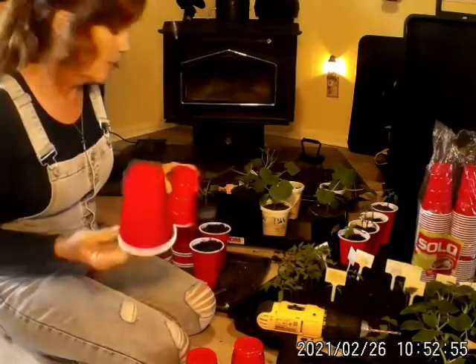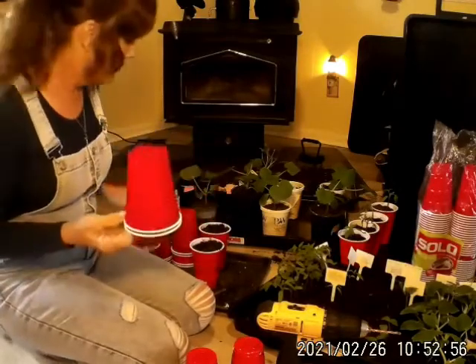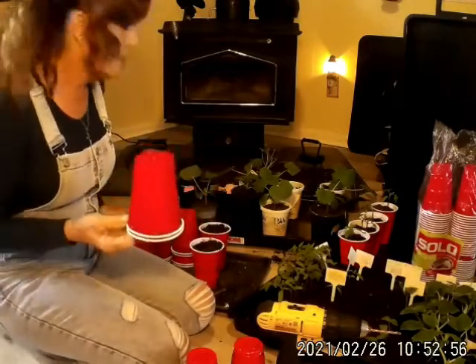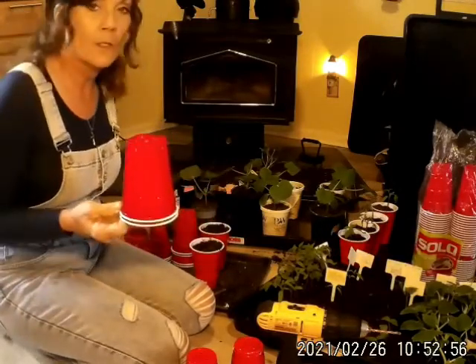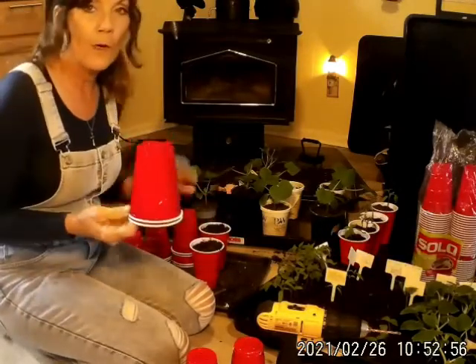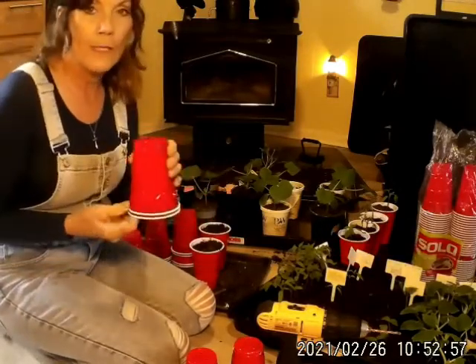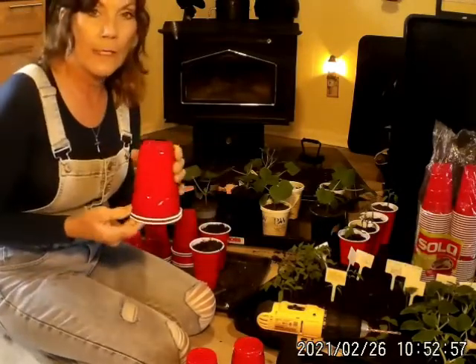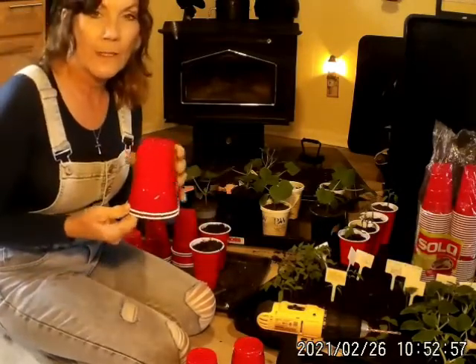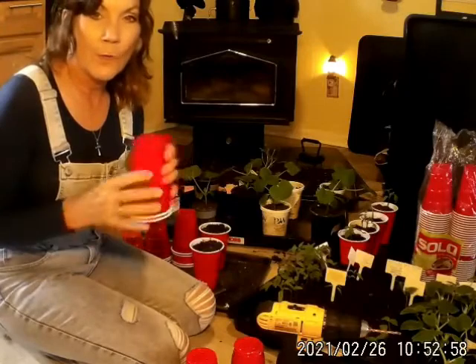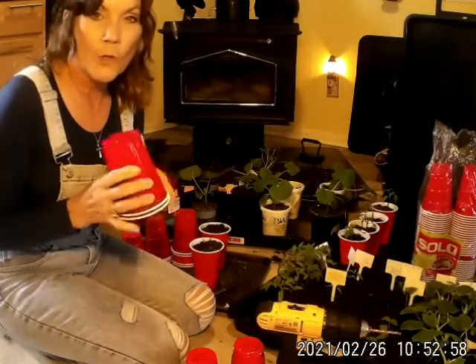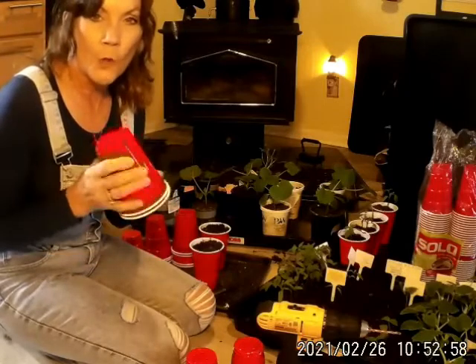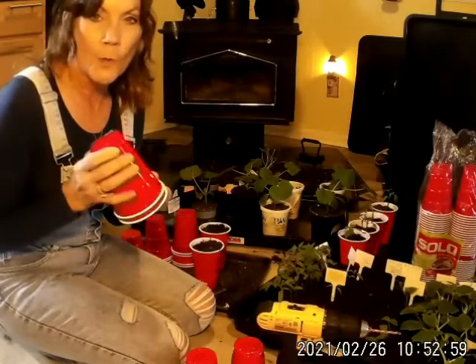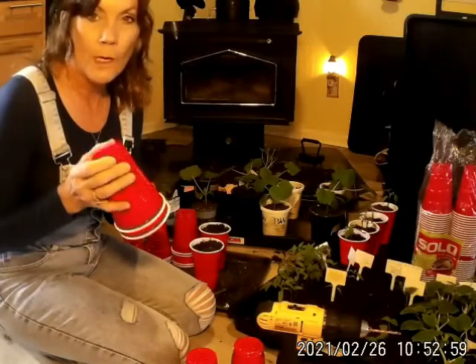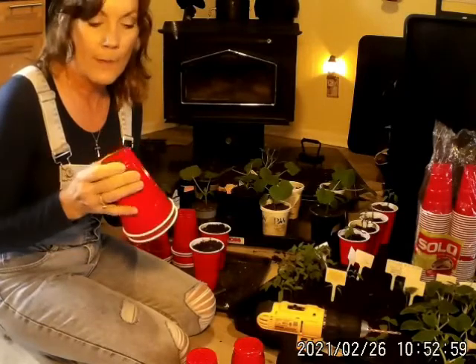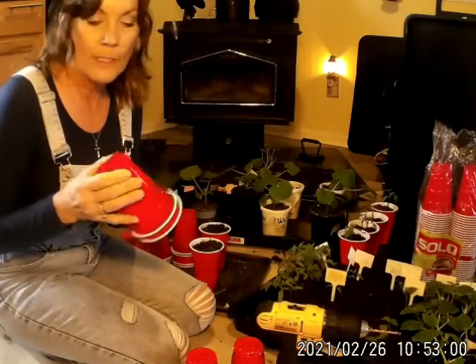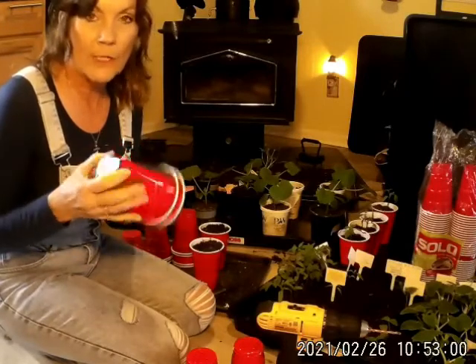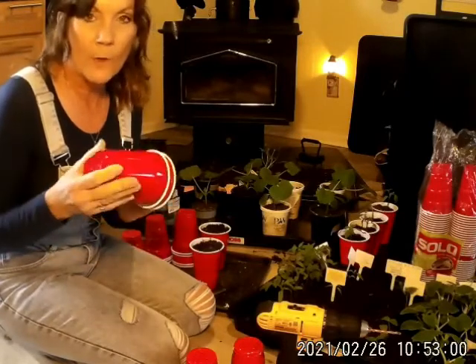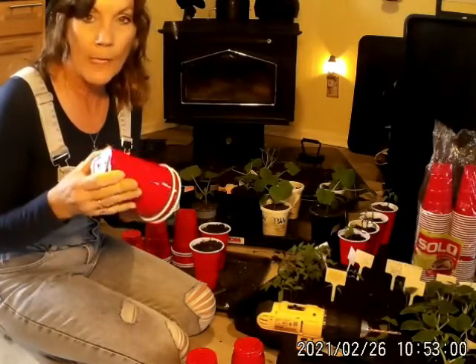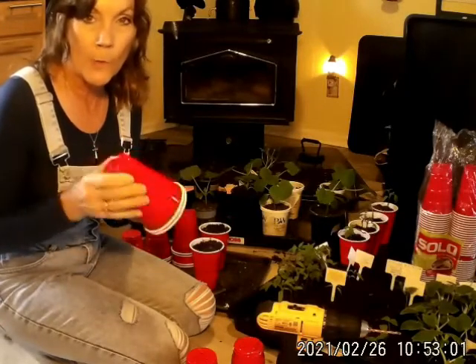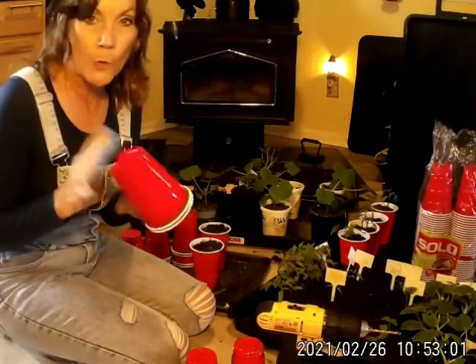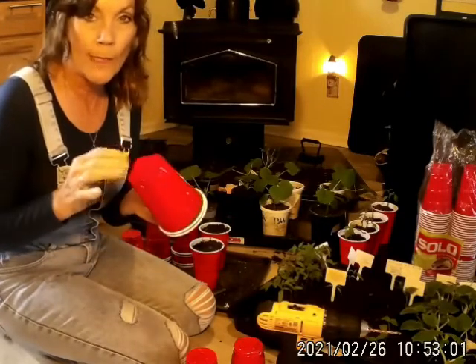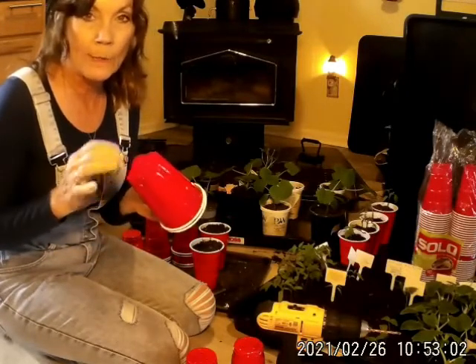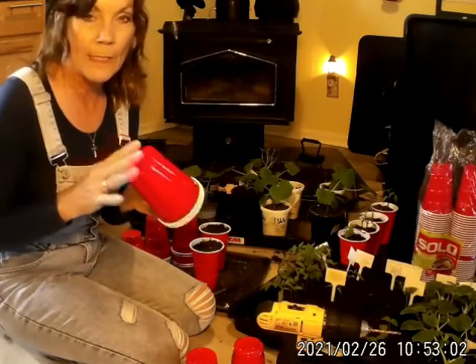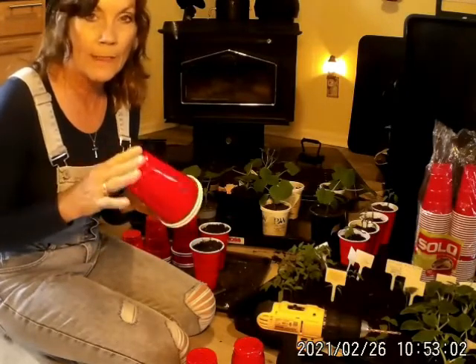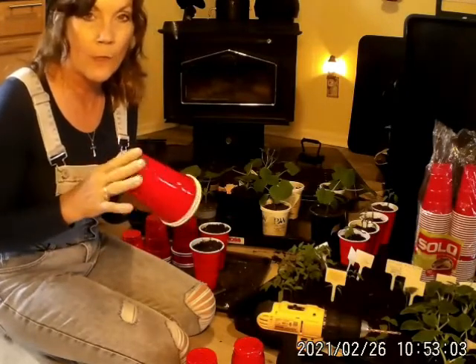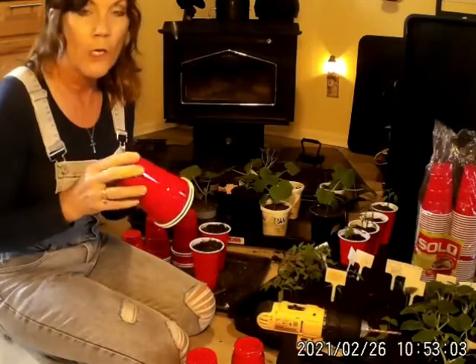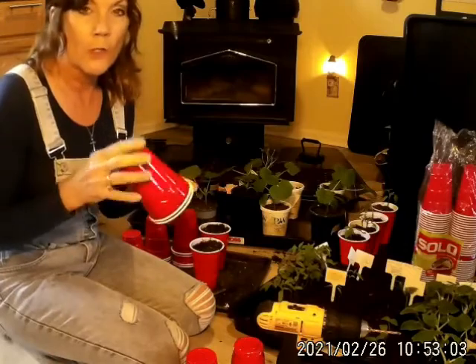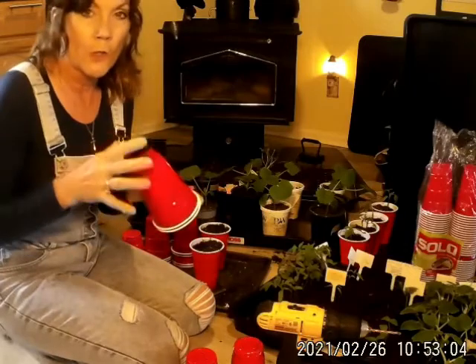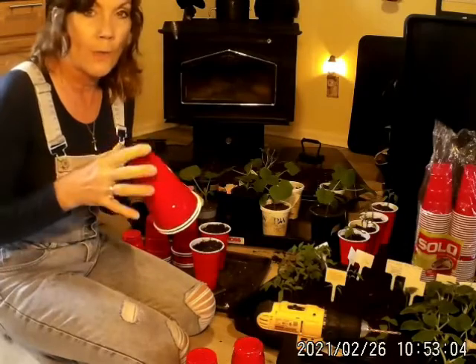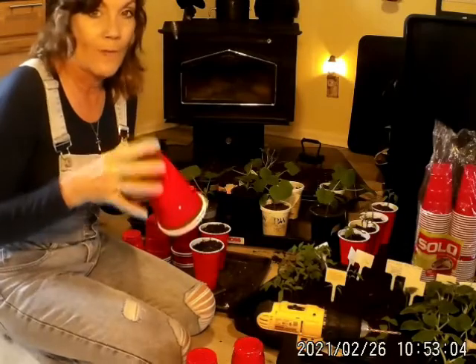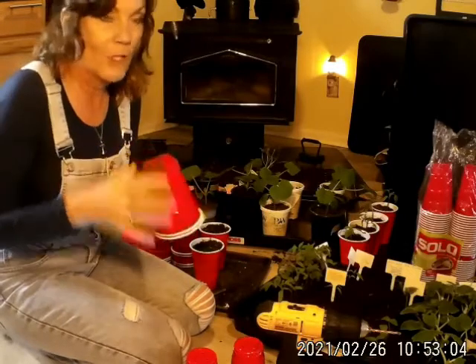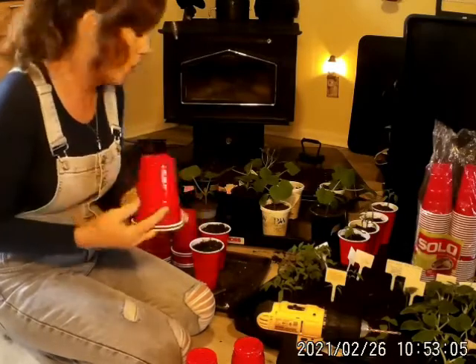Now the ones that are square on the end are more durable. Maybe it's because of how they're made — they're more durable and they were easier to work with for what I'm fixing to show you.